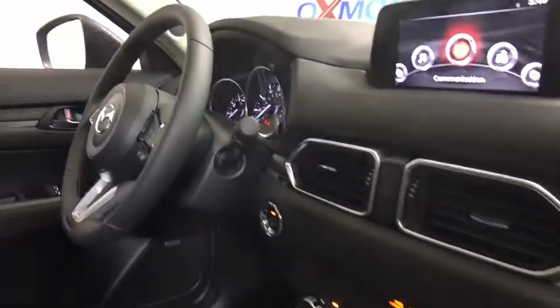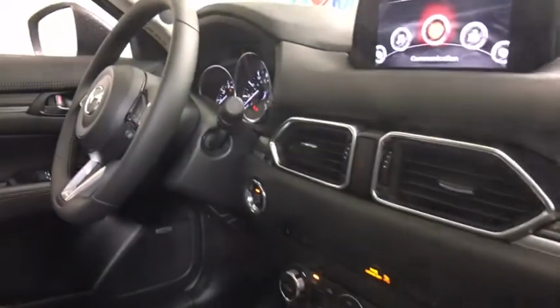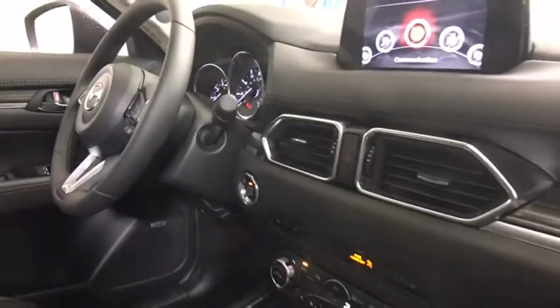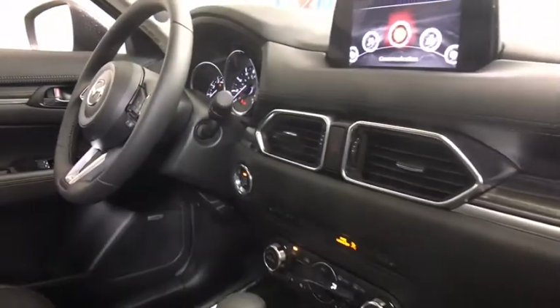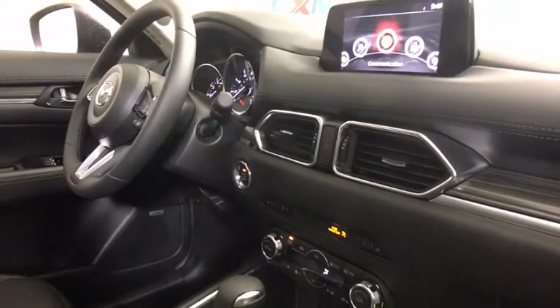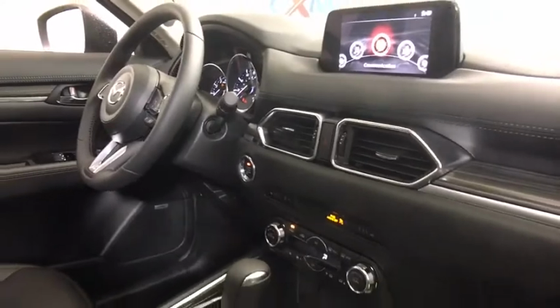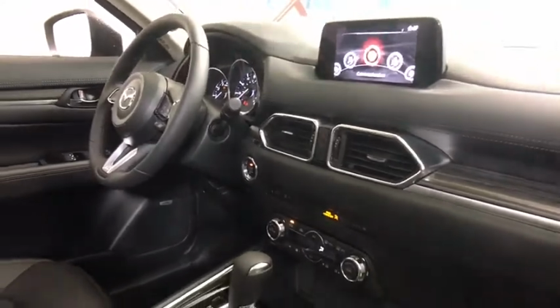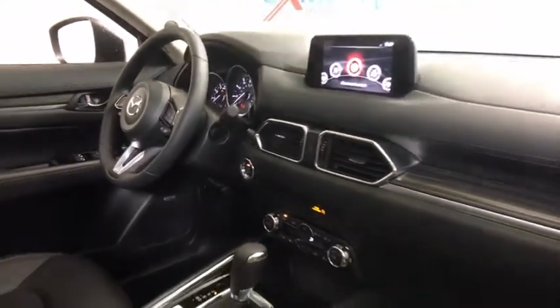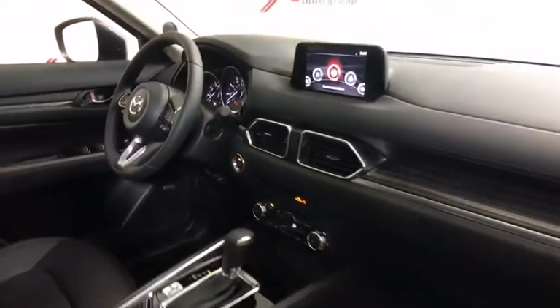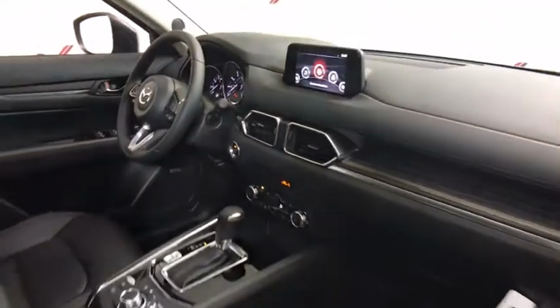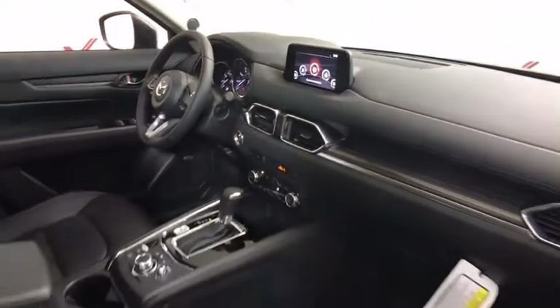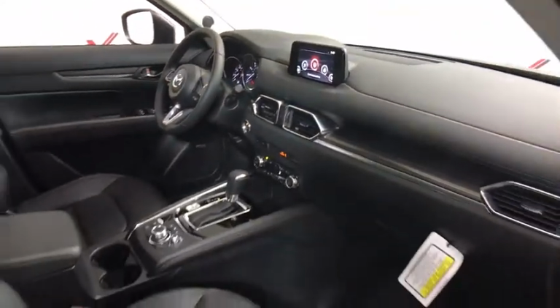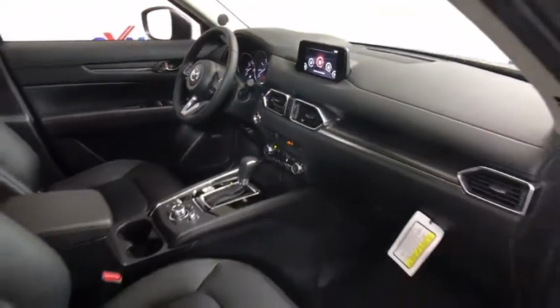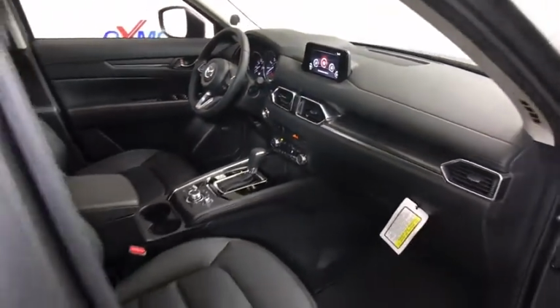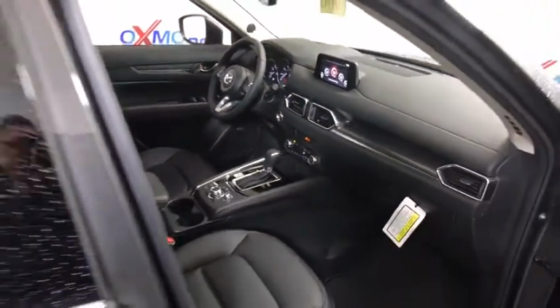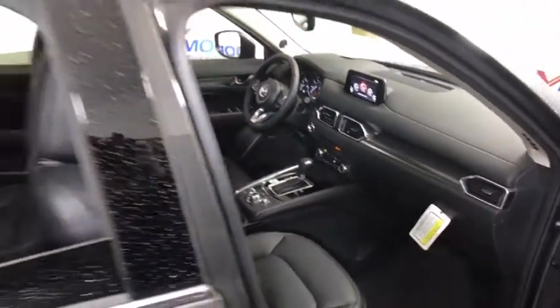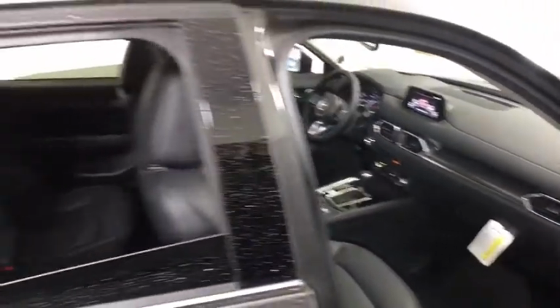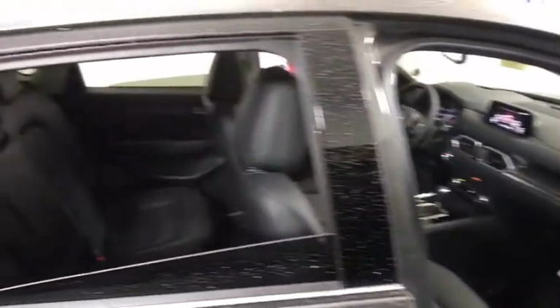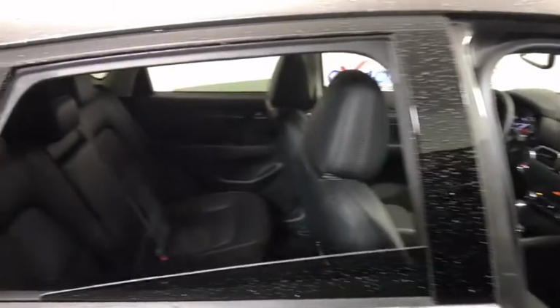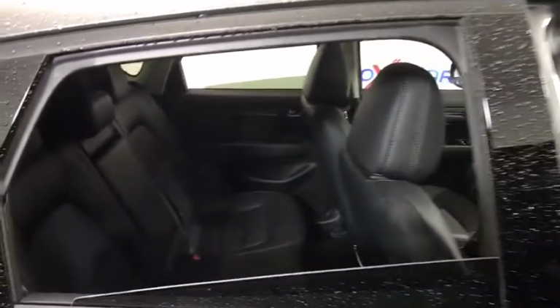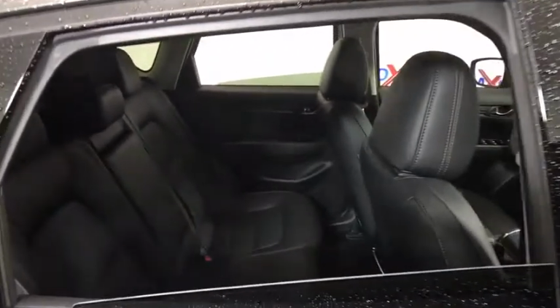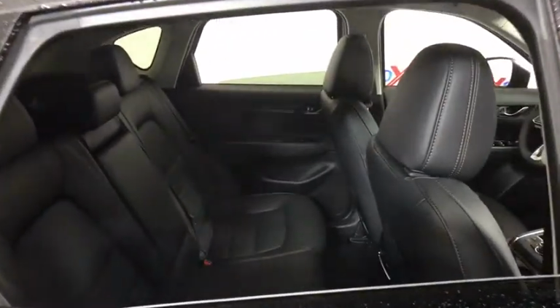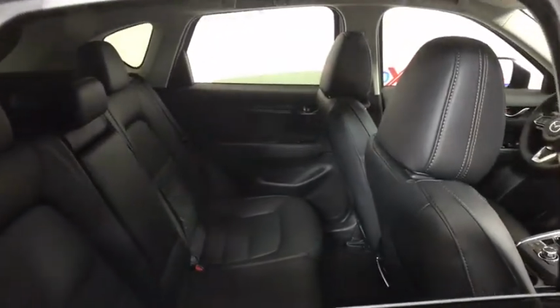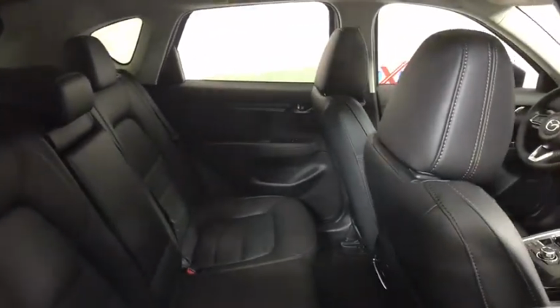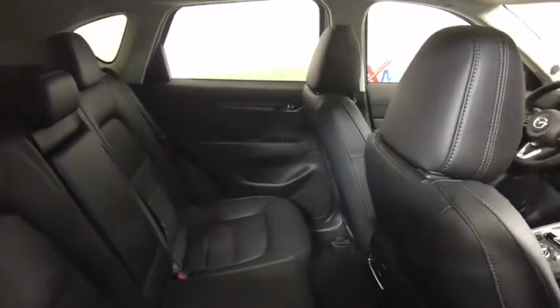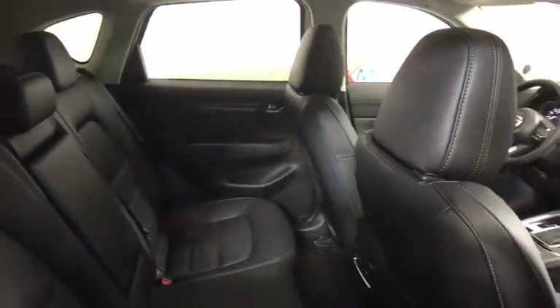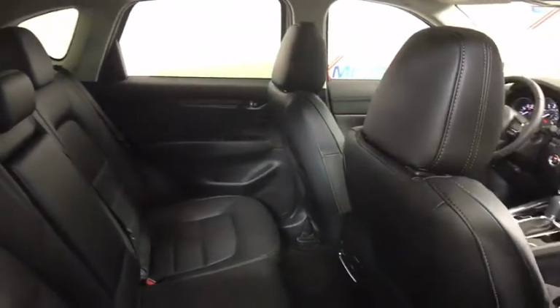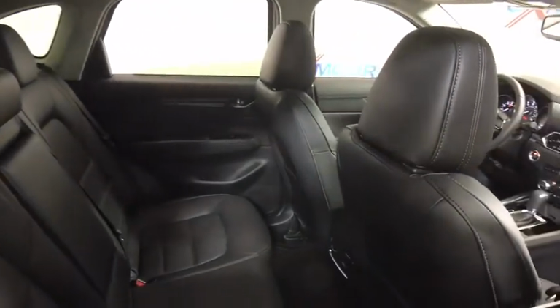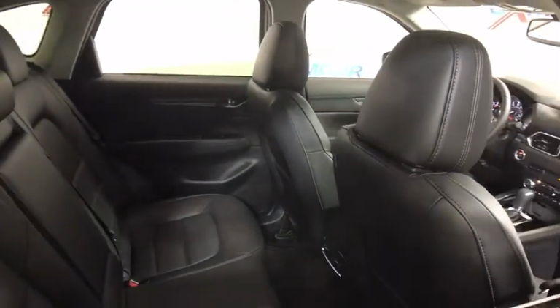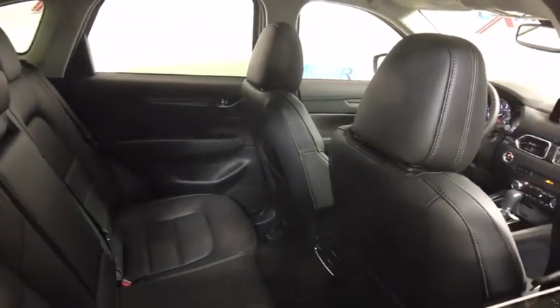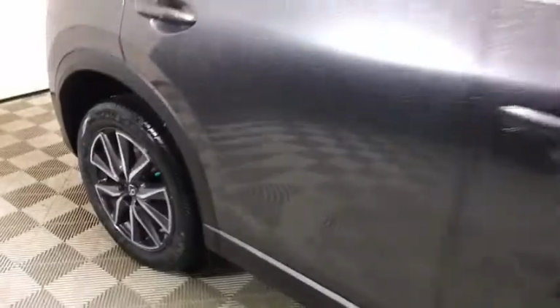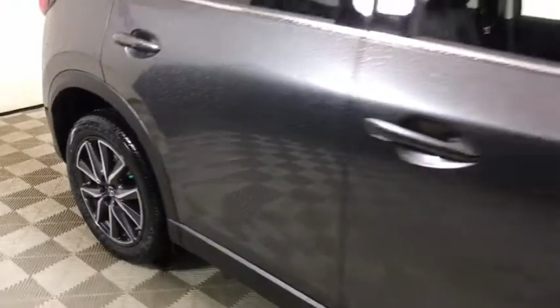Heated steering wheel, power windows, tachometer, leather seats, brake assist, remote keyless entry, power moonroof. Take this vehicle for a spin and see why so many shoppers are now proud owners.